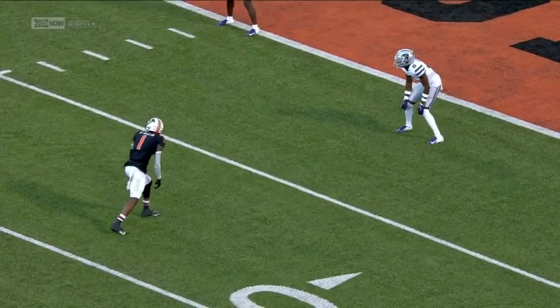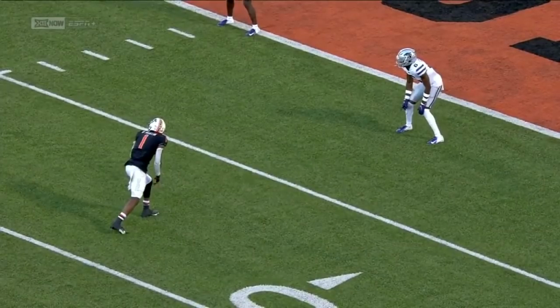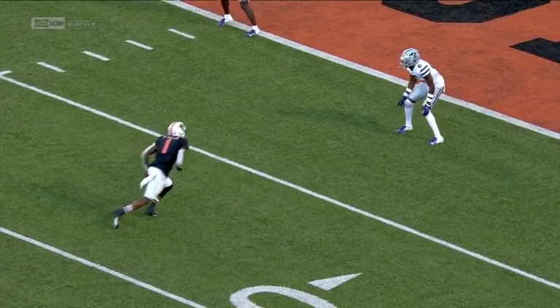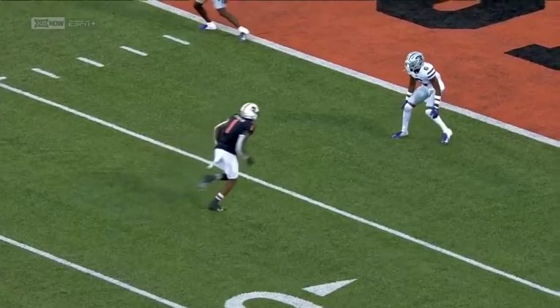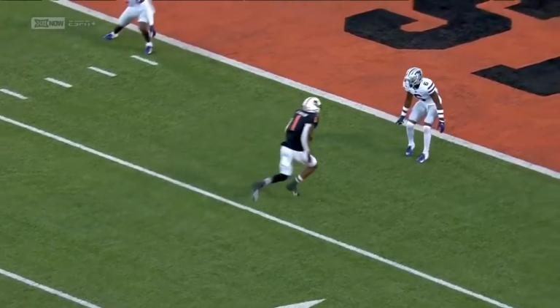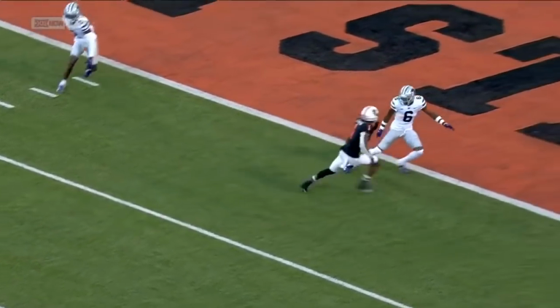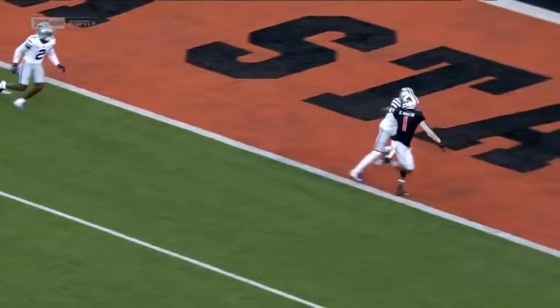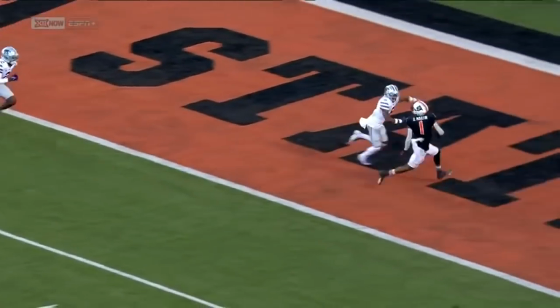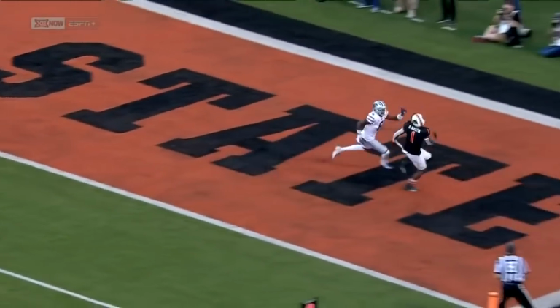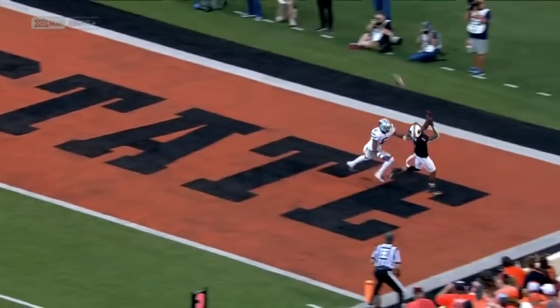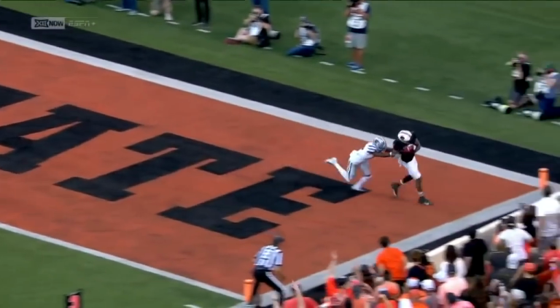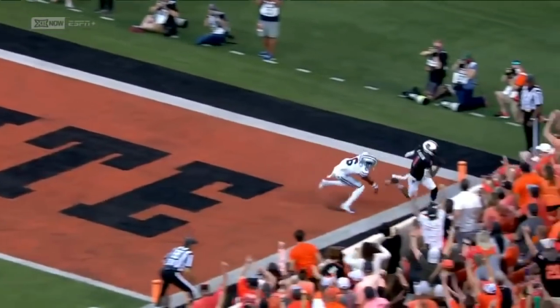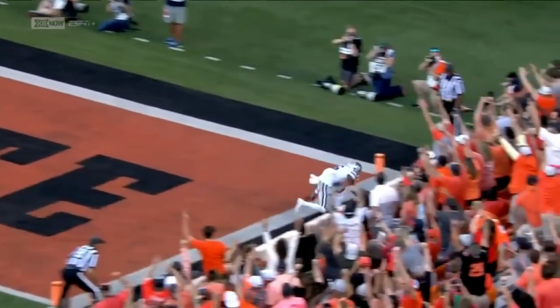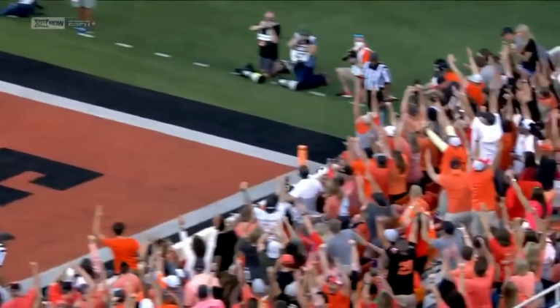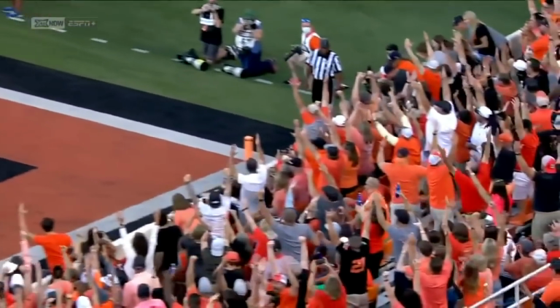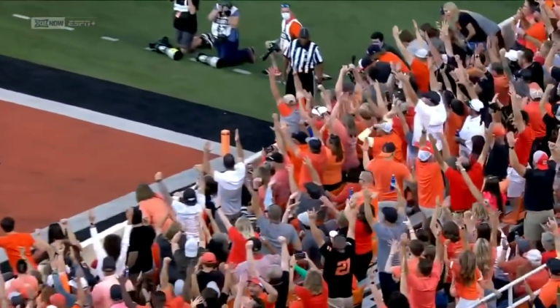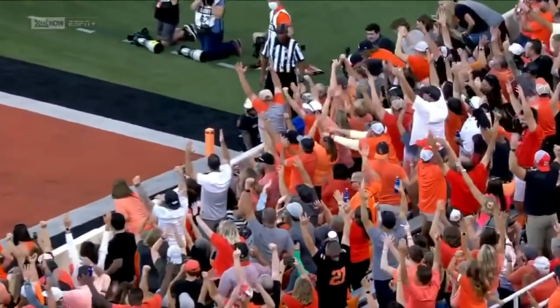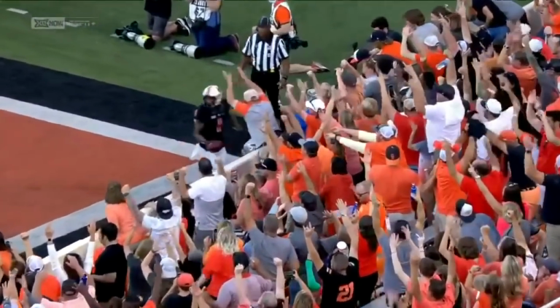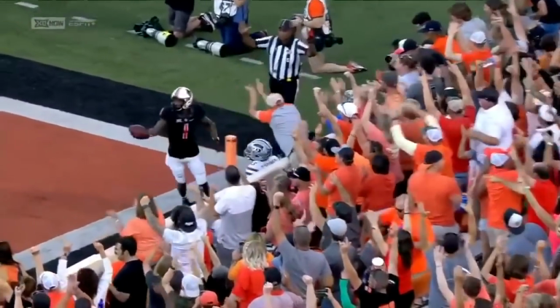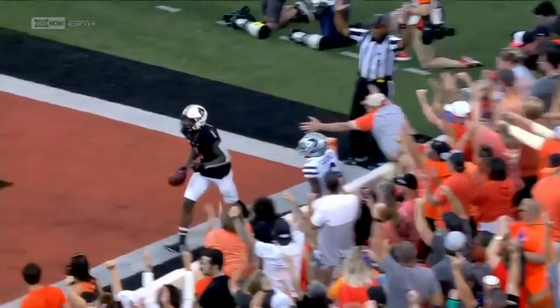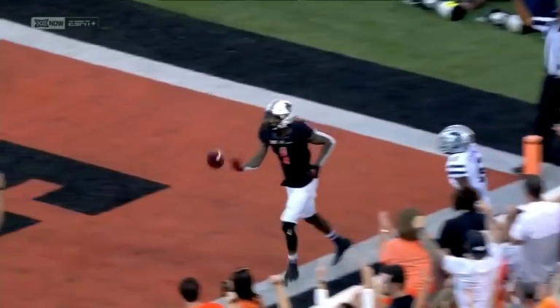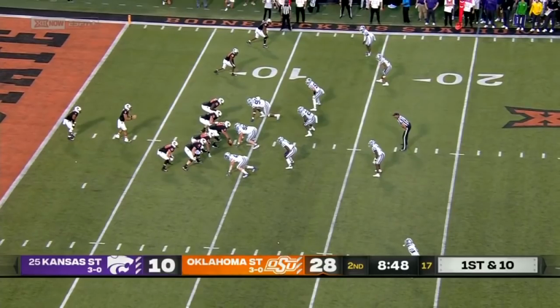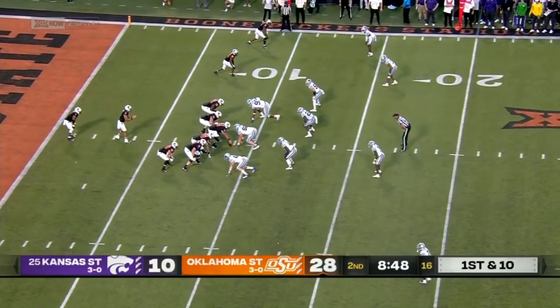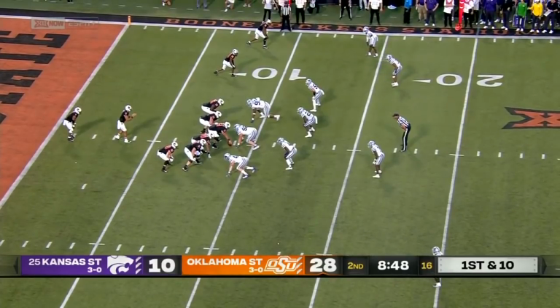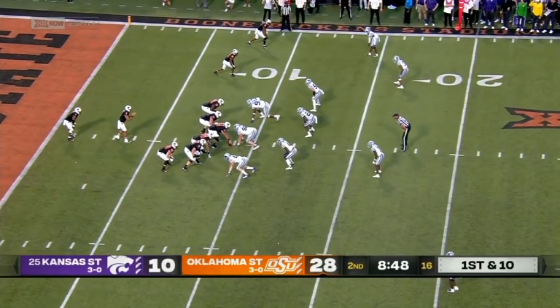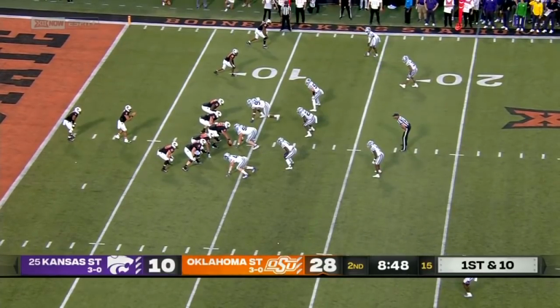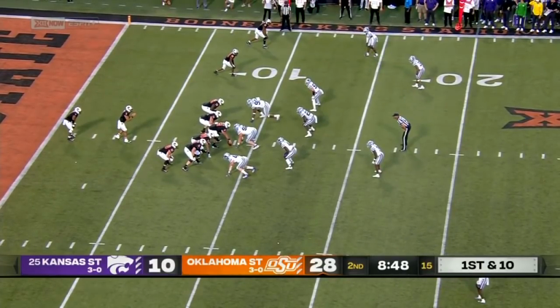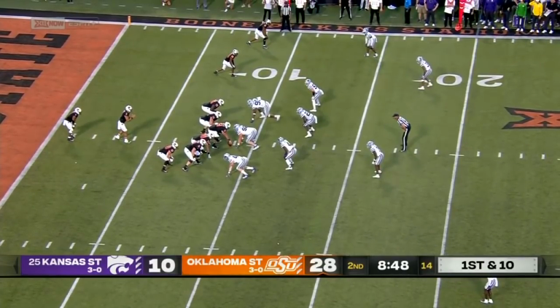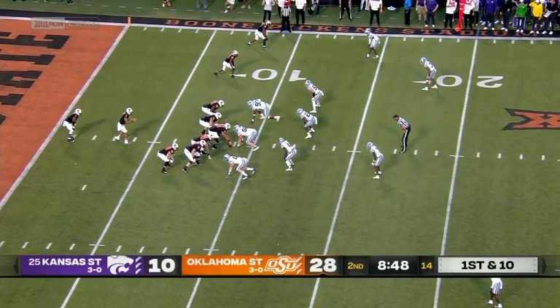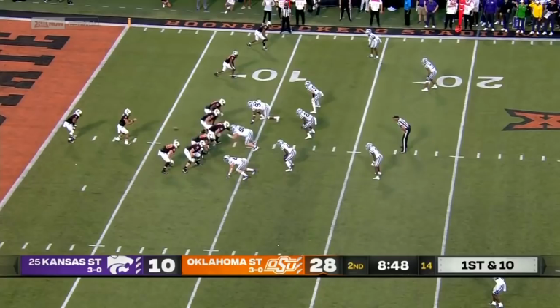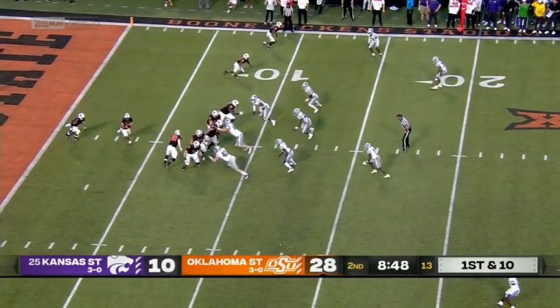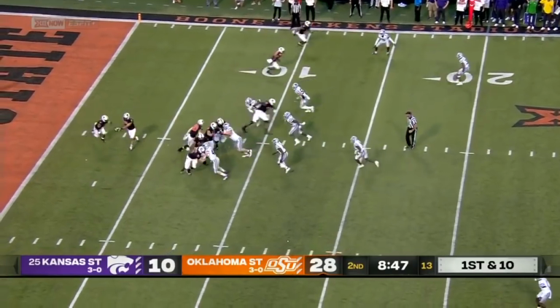Here down in the end zone — watch this. Watch how Tay Martin sets him up. Goes inside and pushes off just enough that the pass is perfect on the outside shoulder. What a career. And now the proud father — just a special moment for him.